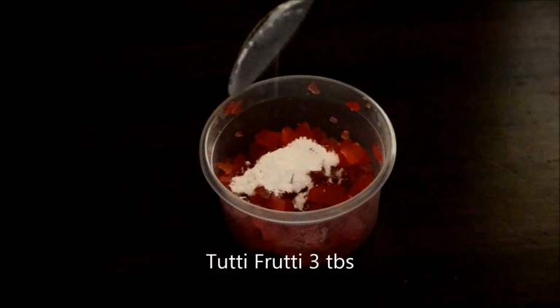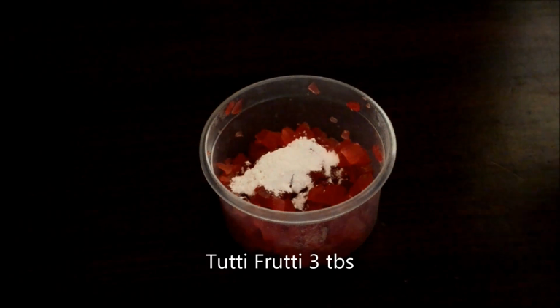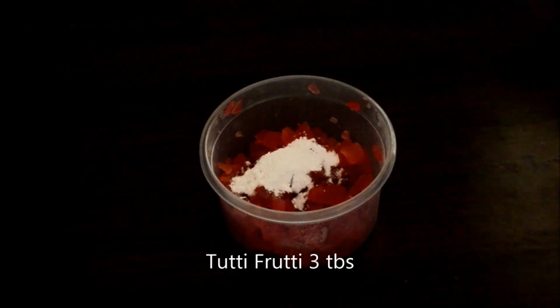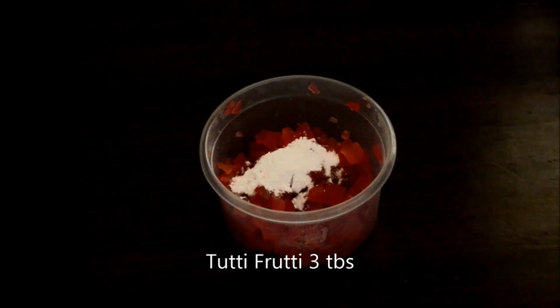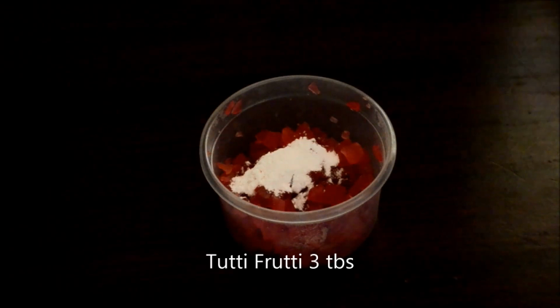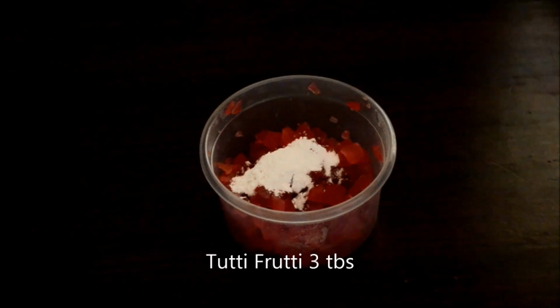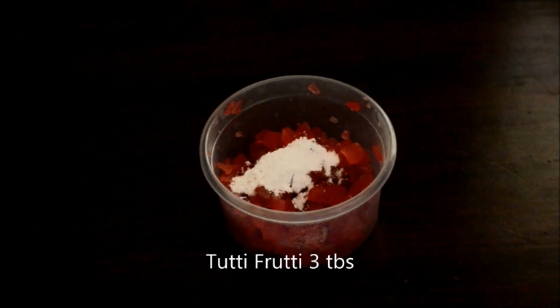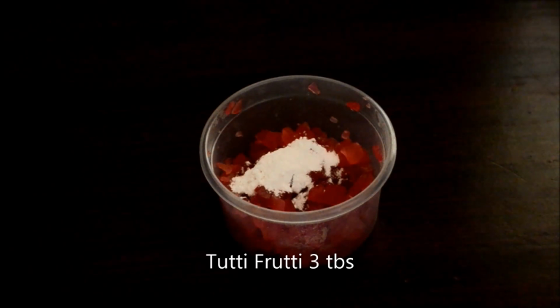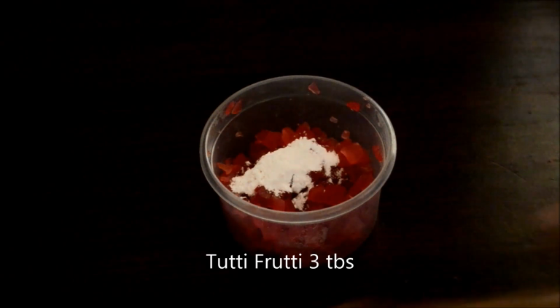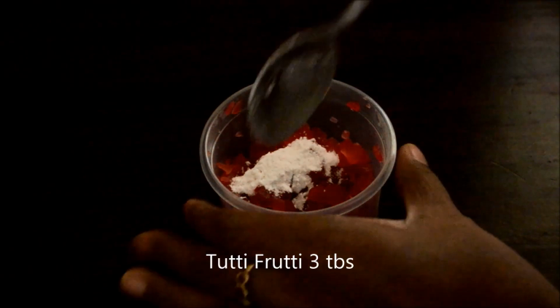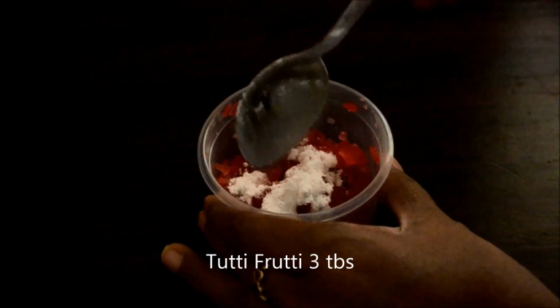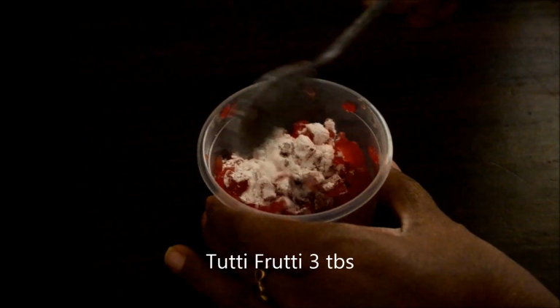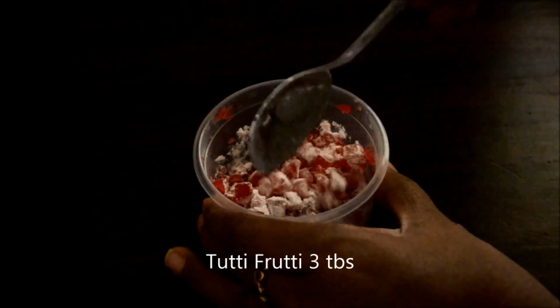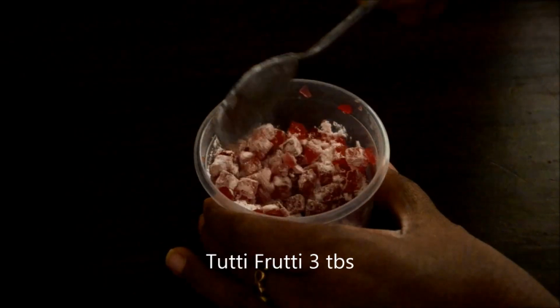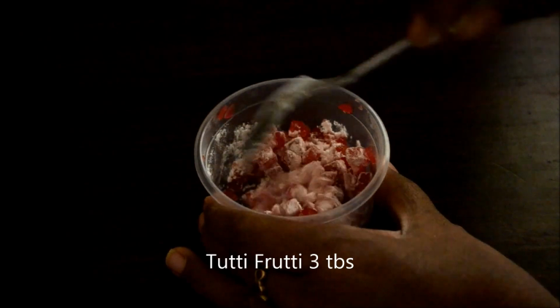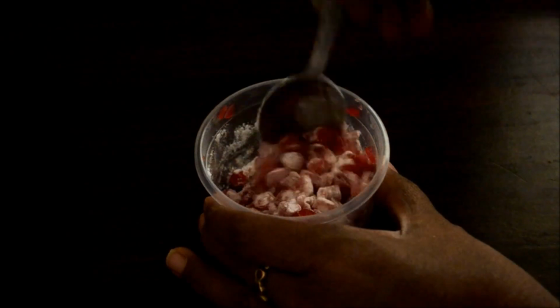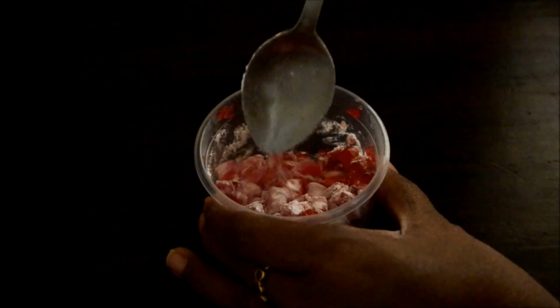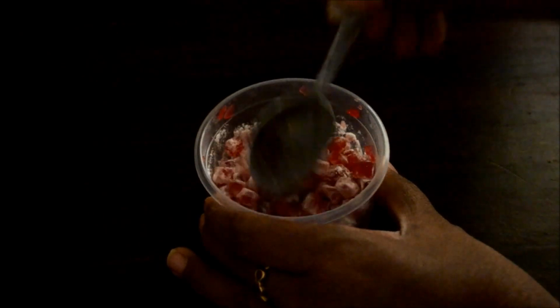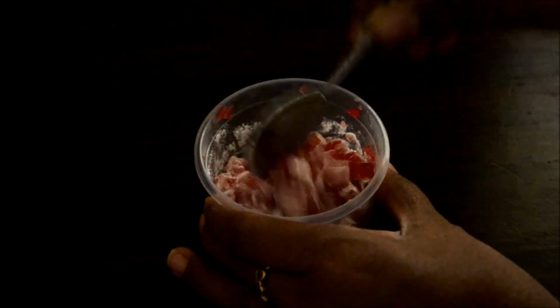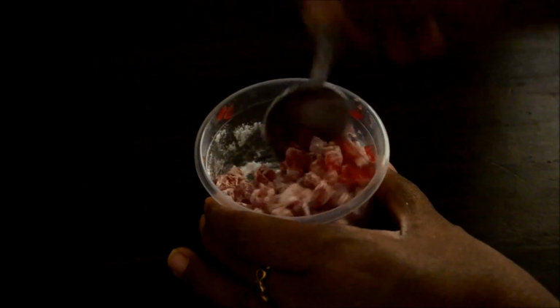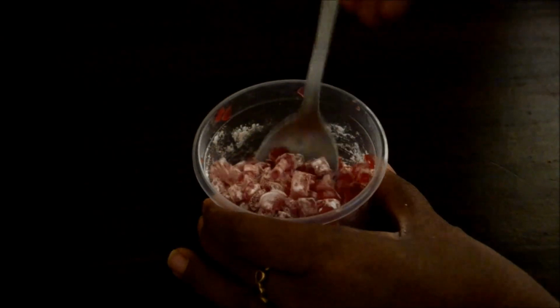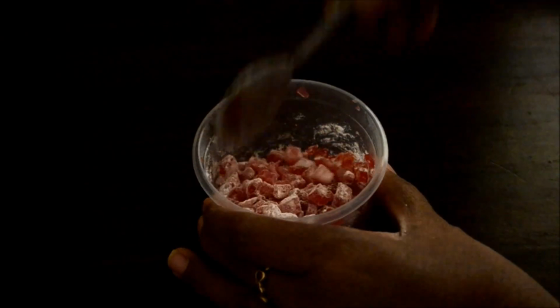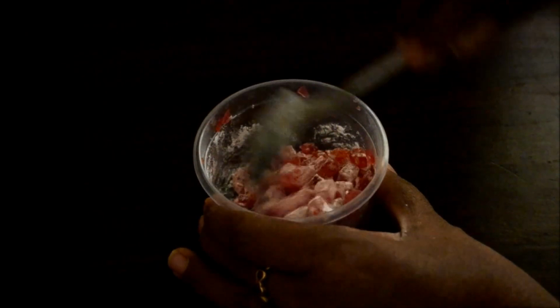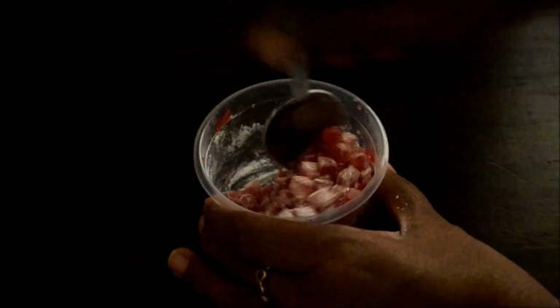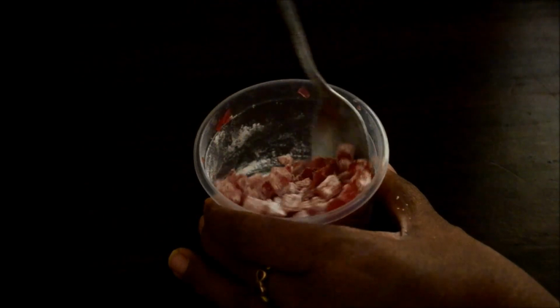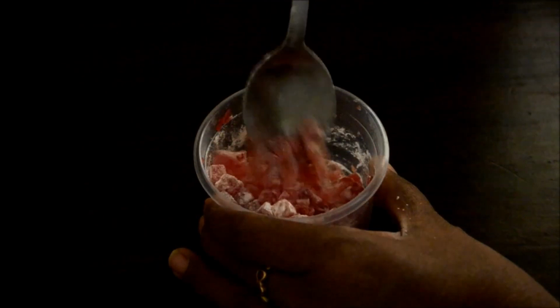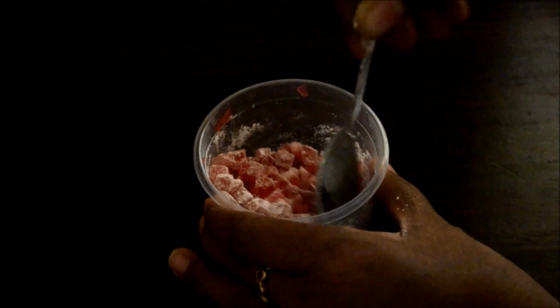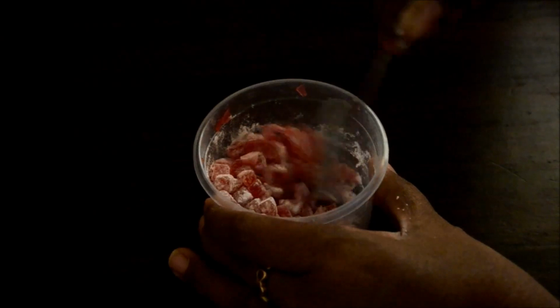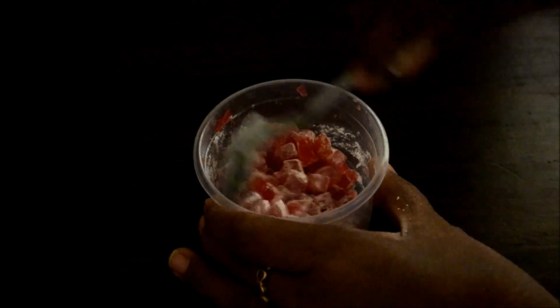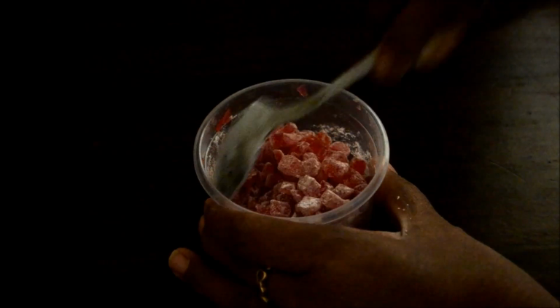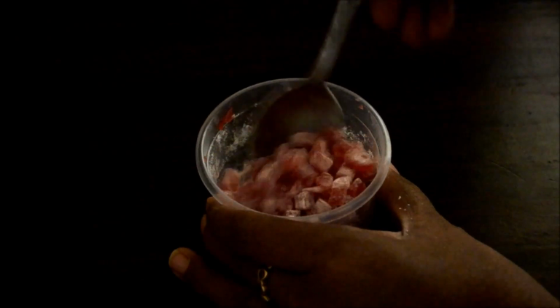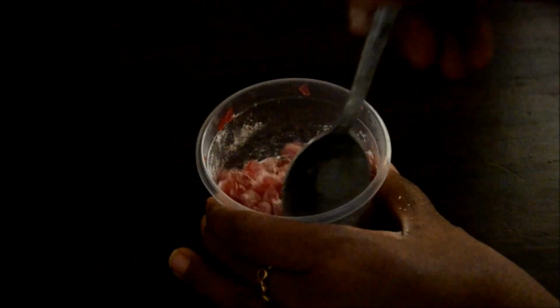To the tutti frutti, add some maida and mix well. This is to evenly distribute the tutti frutti in the batter. If you don't add maida, the tutti frutti will sink to the bottom of the cake.